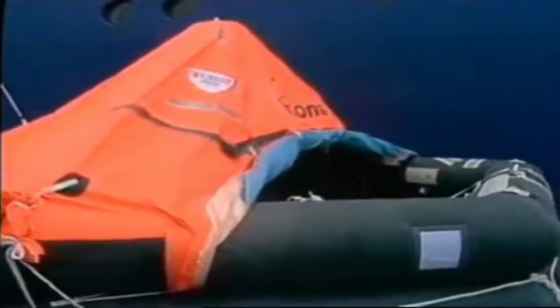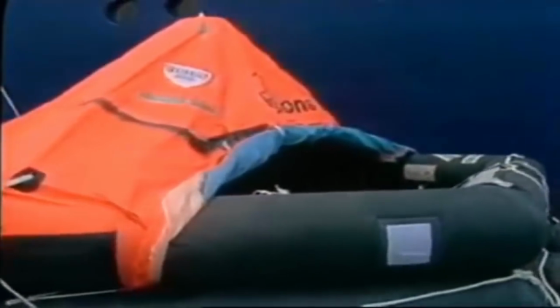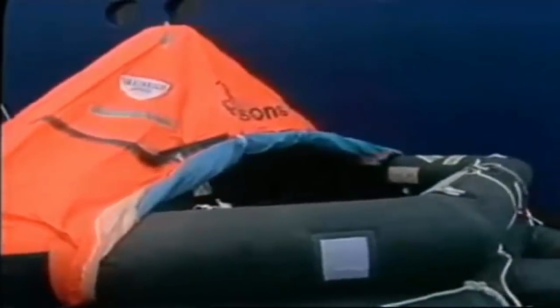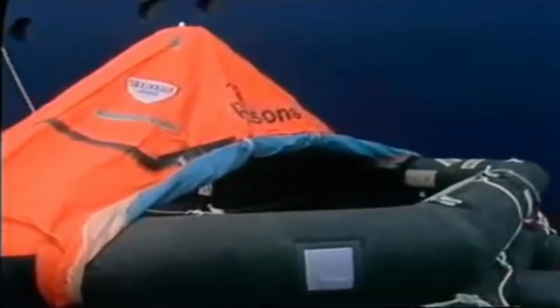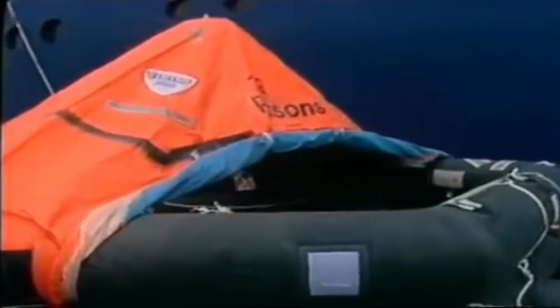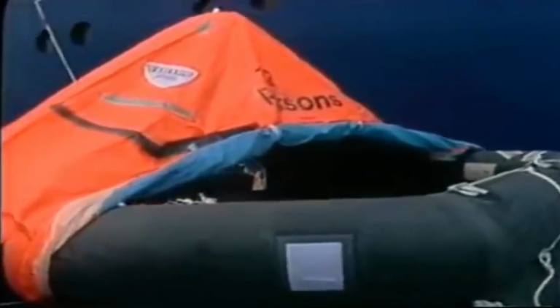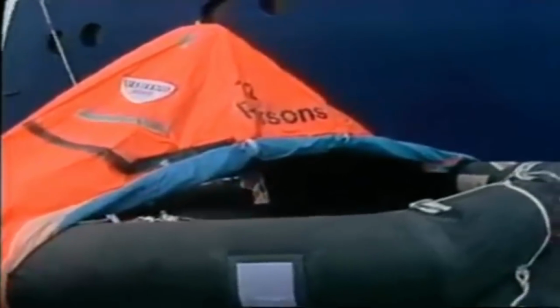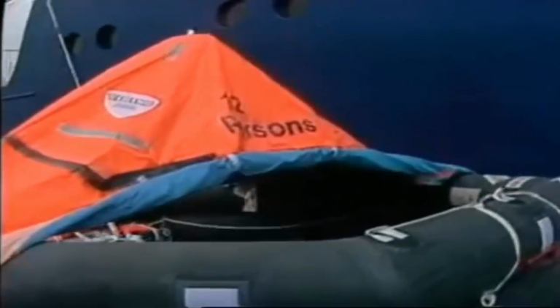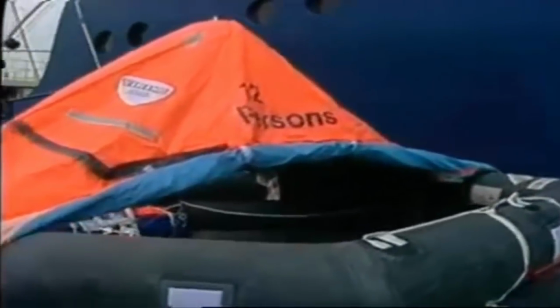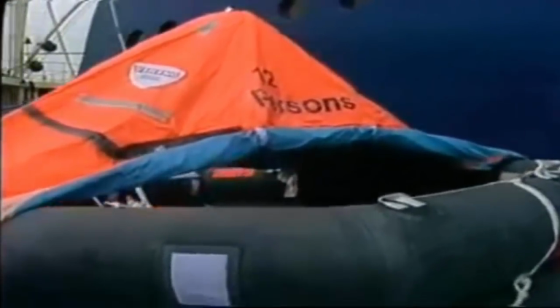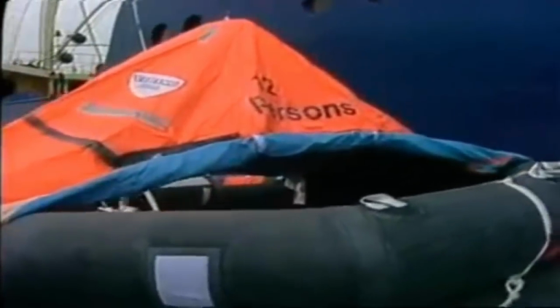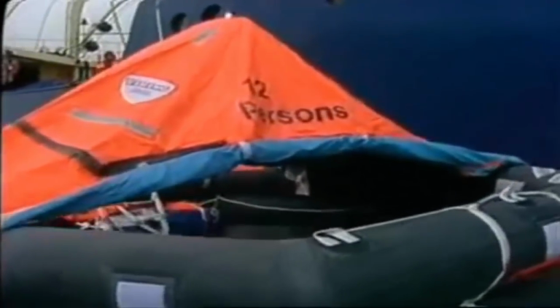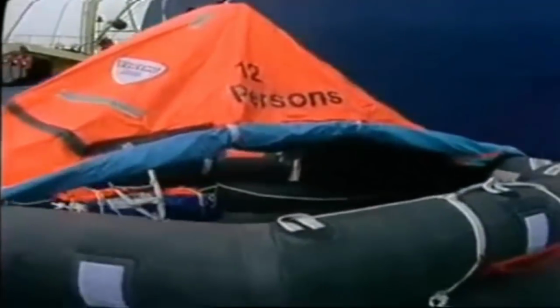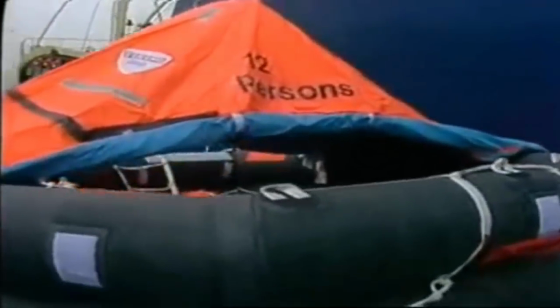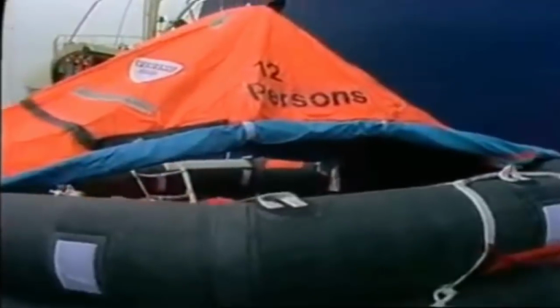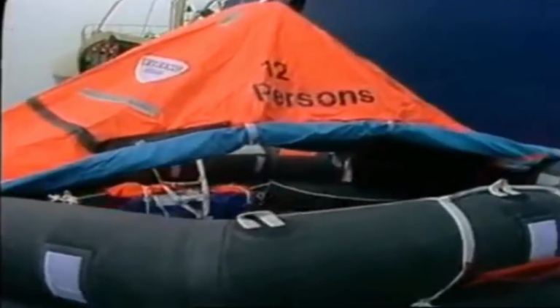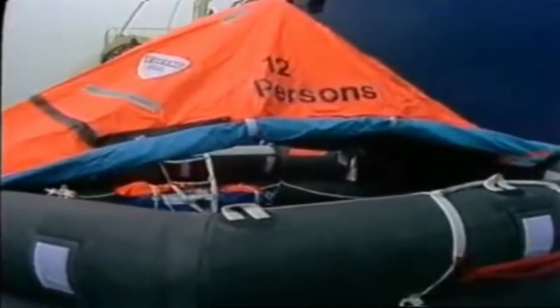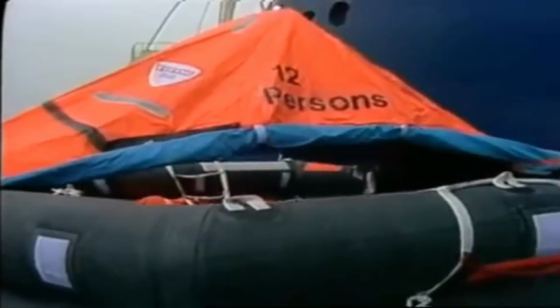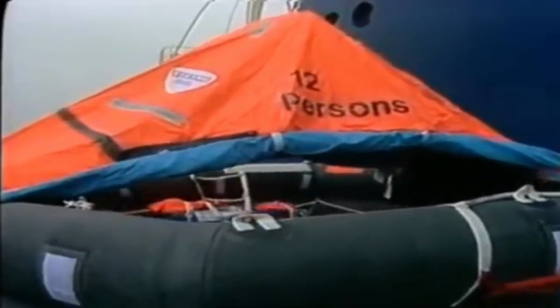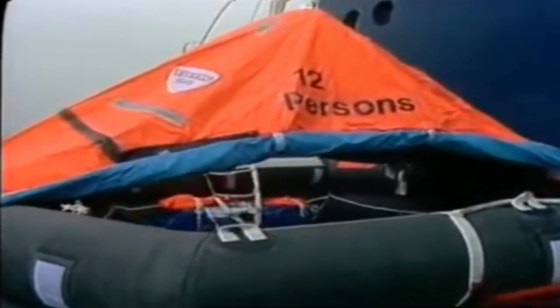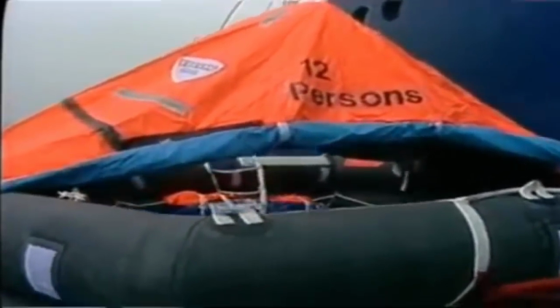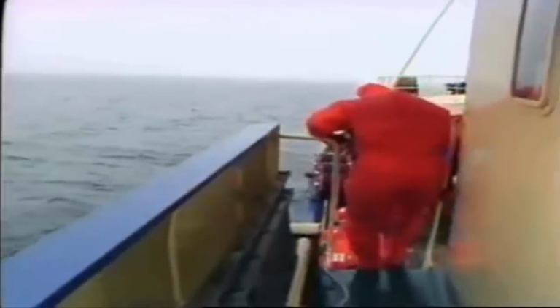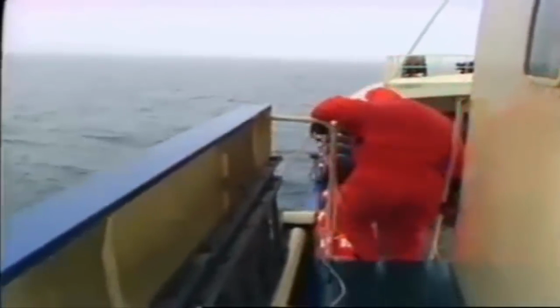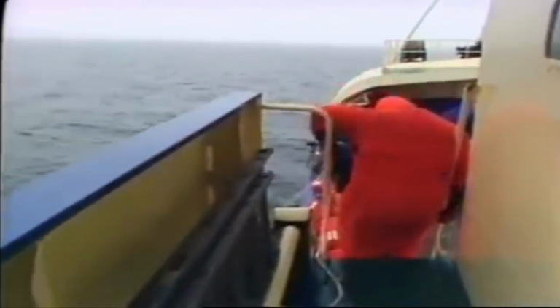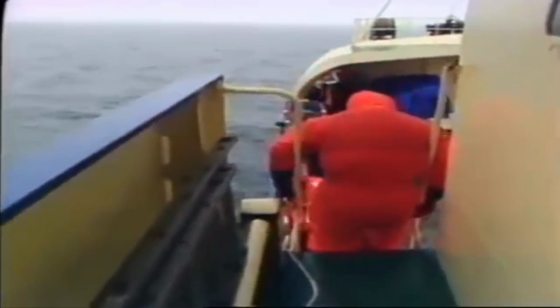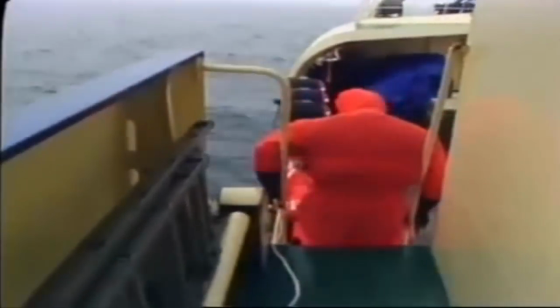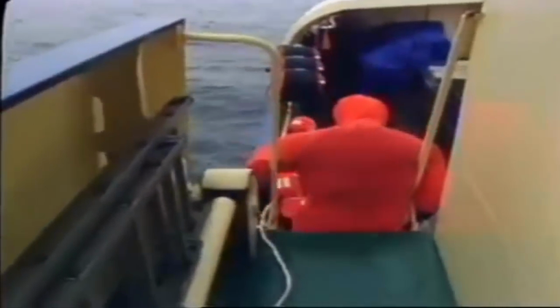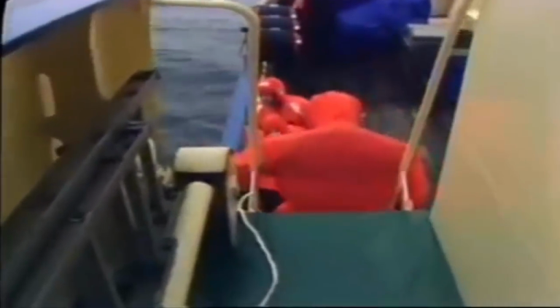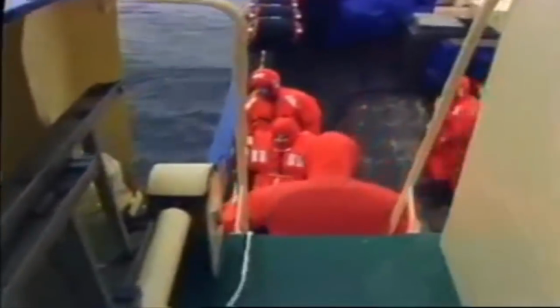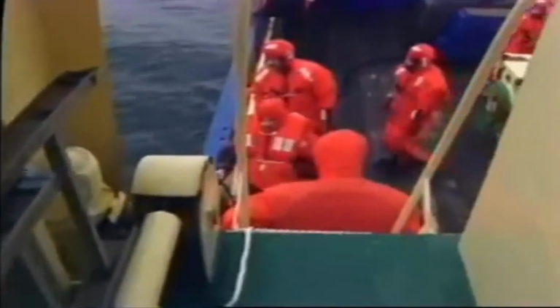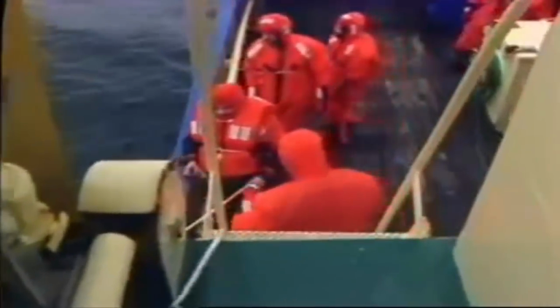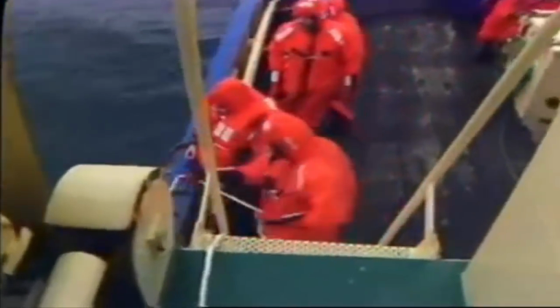The raft is now manoeuvred to the ladder, which is already hanging at the side of the ship. The whistling noise we can hear is quite normal and comes from the safety valves on the raft blowing off excess CO2. This always happens in connection with the inflation of a life raft.